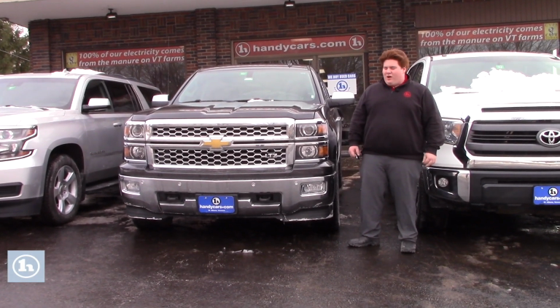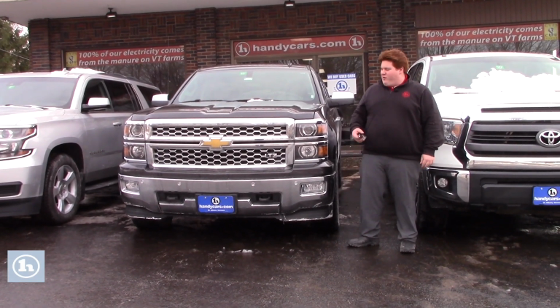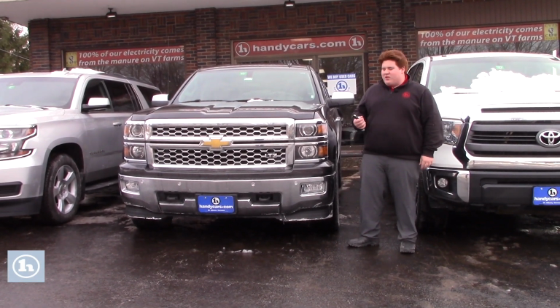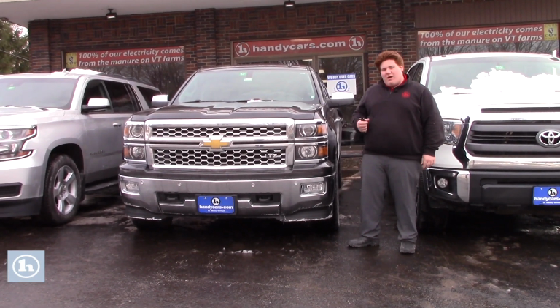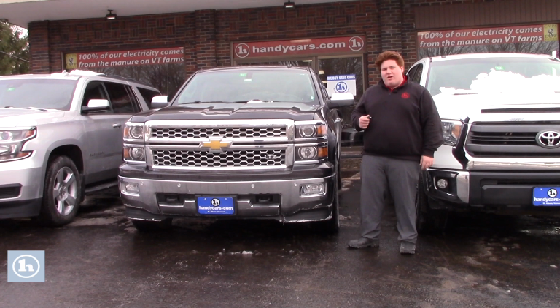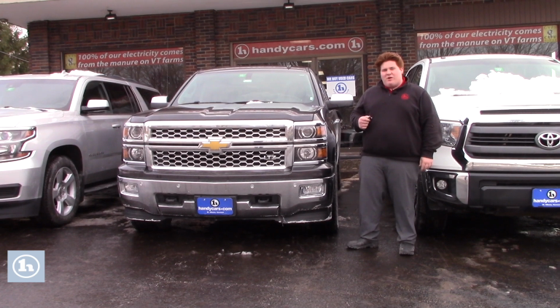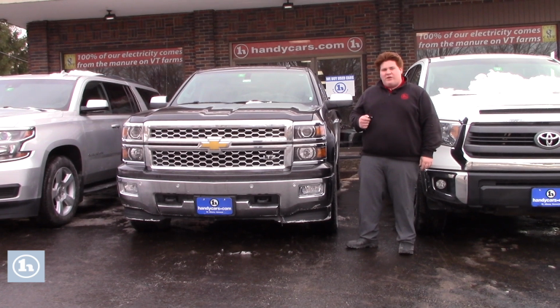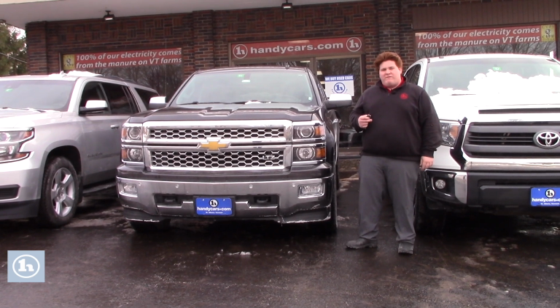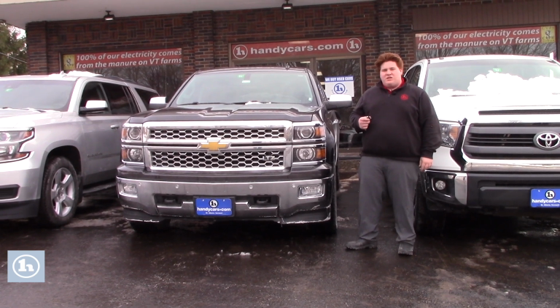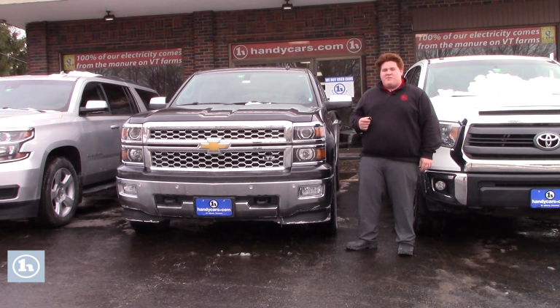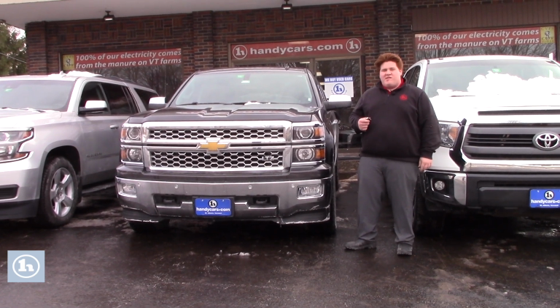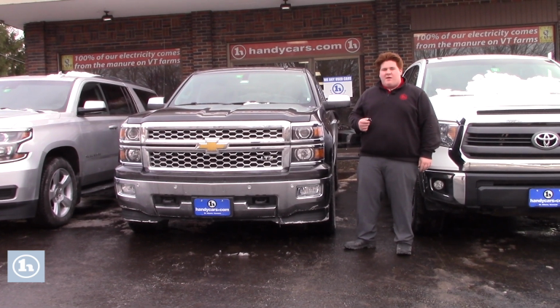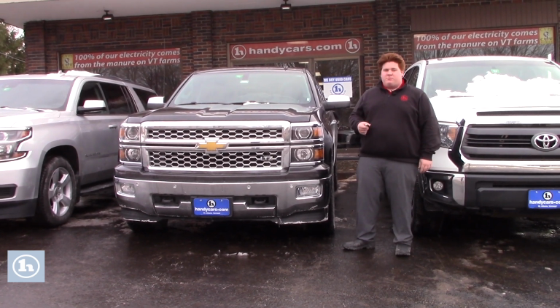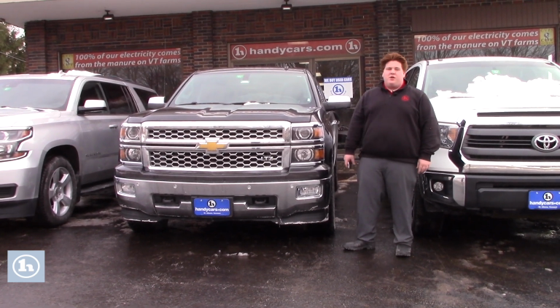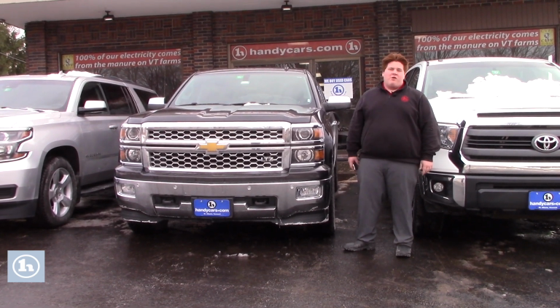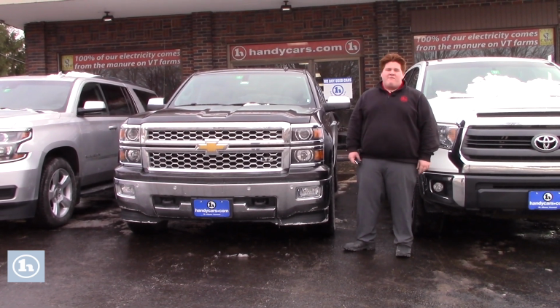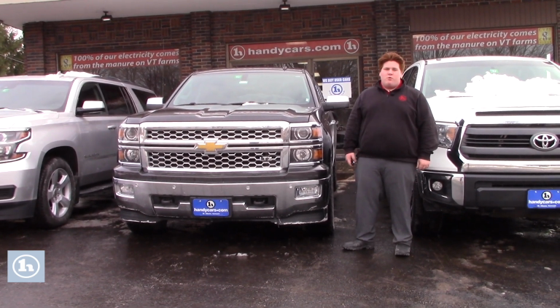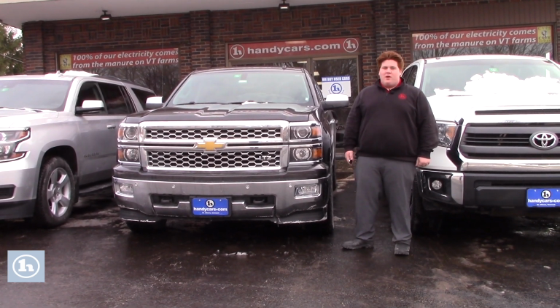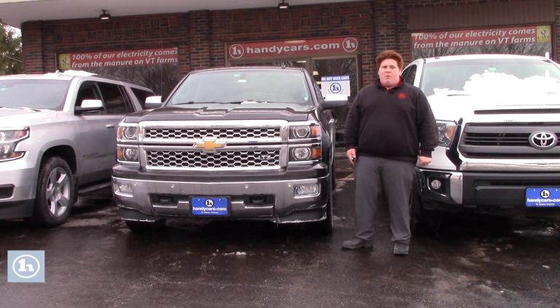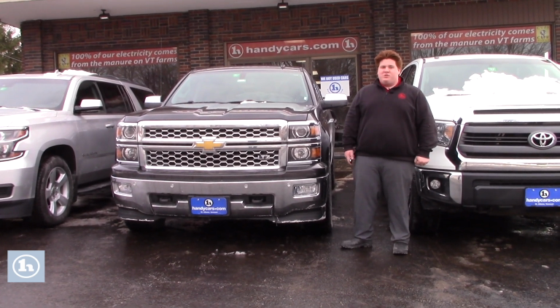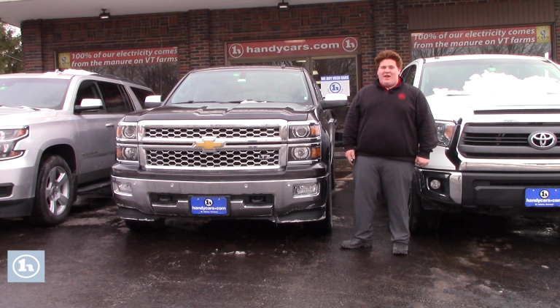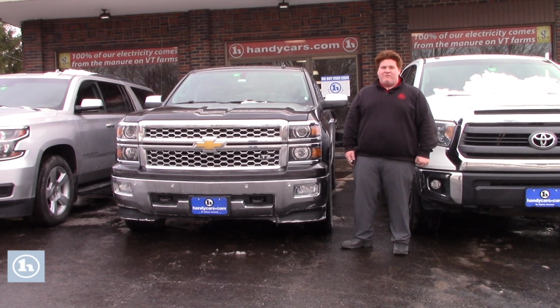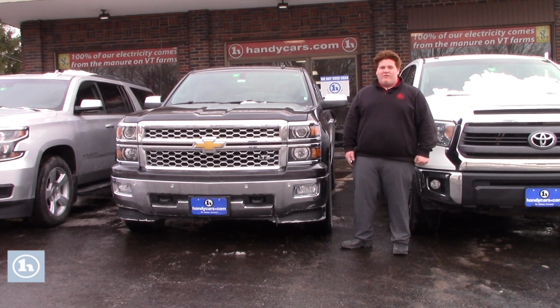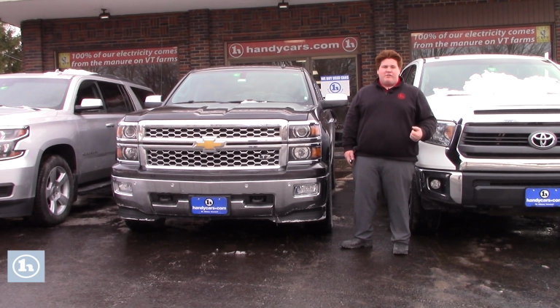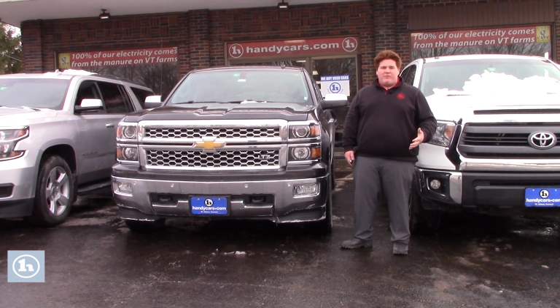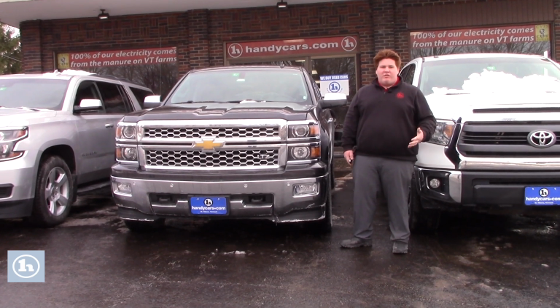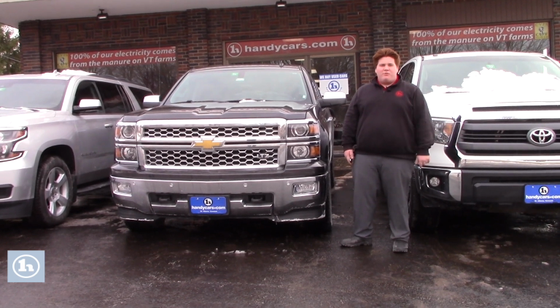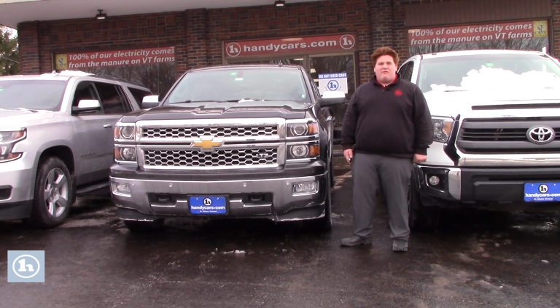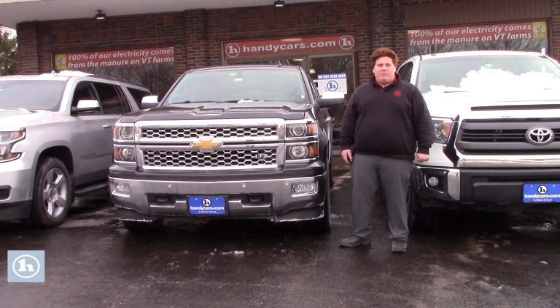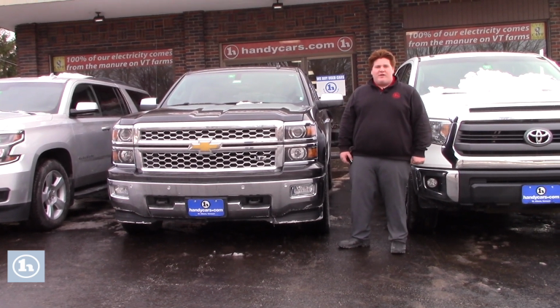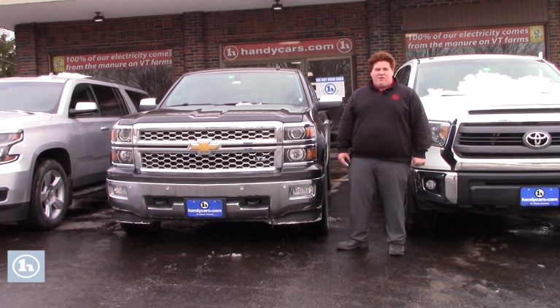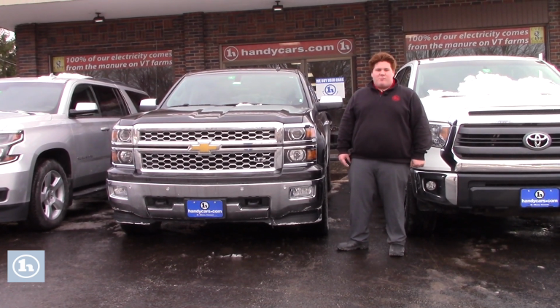So I saw that you inquired online about a 2015 GMC Sierra, which we no longer have anymore. But we do have a handful of Silverados on the lot, and we do have a couple of Sierras as well.